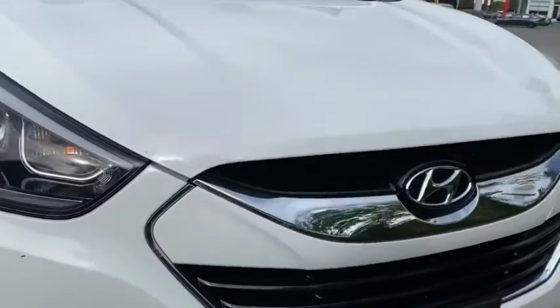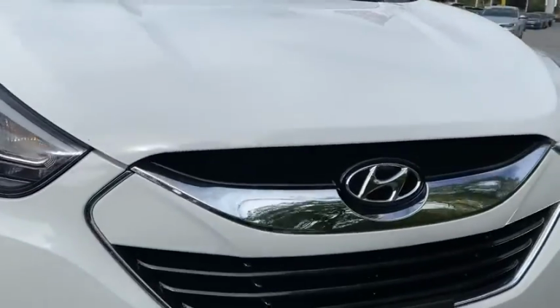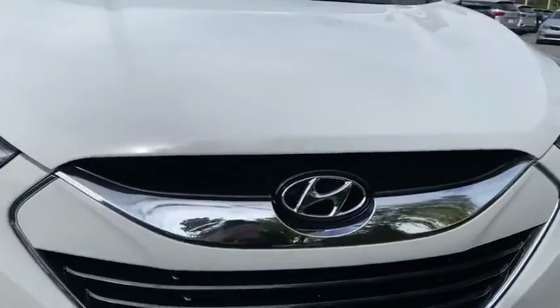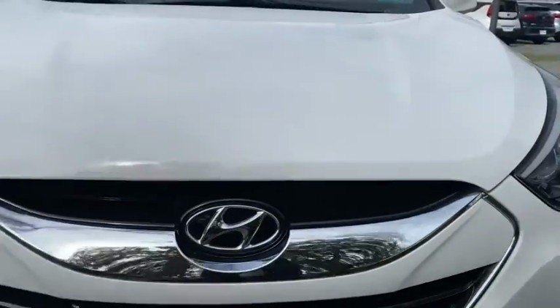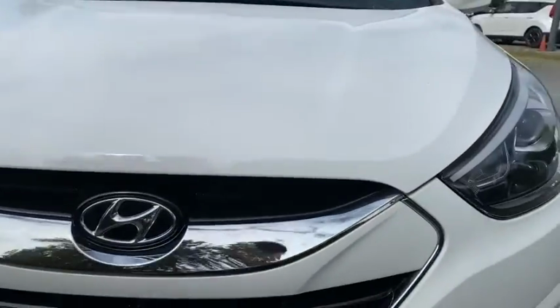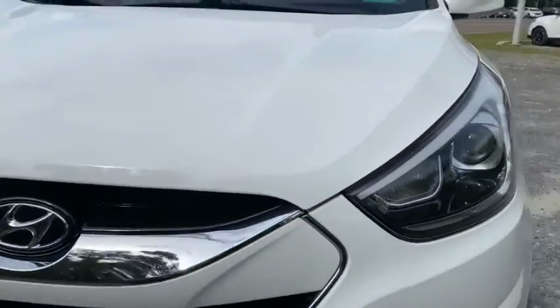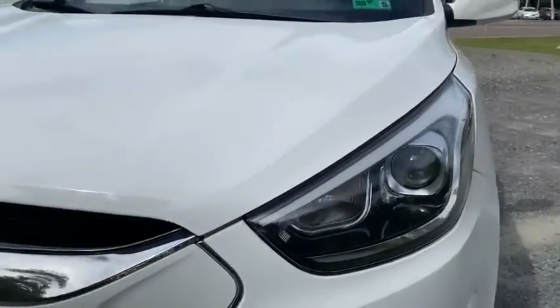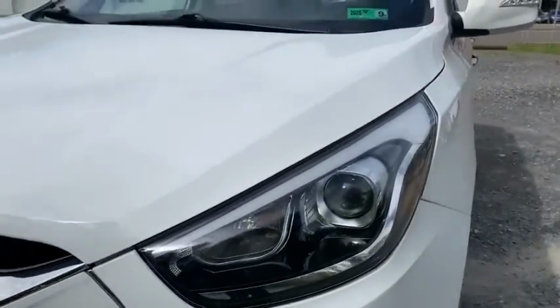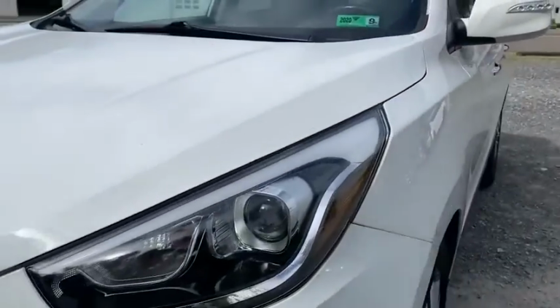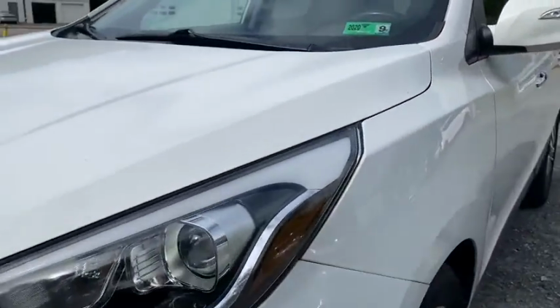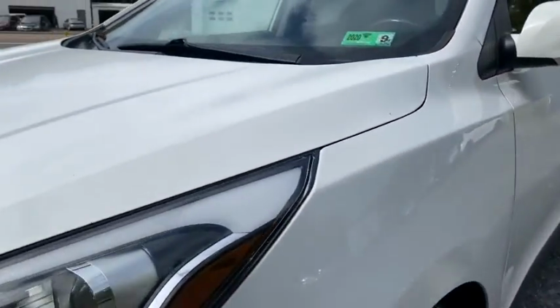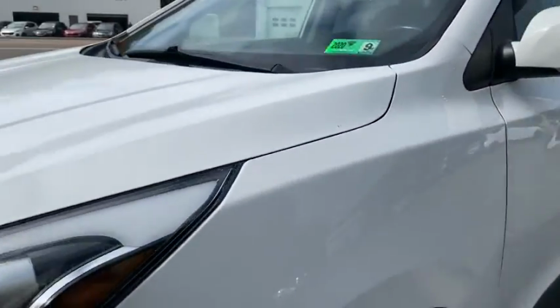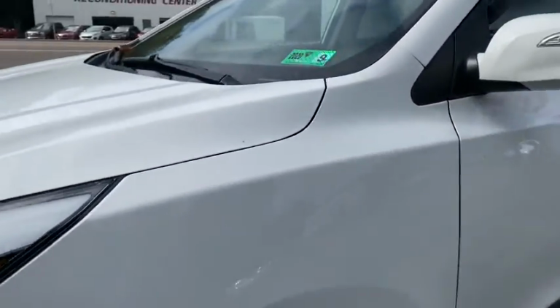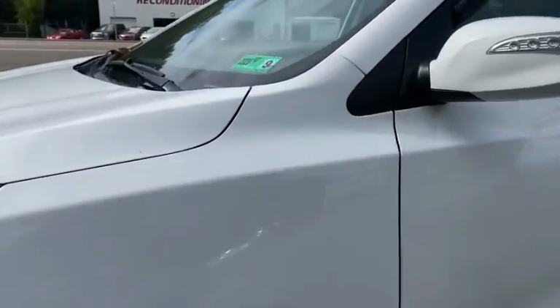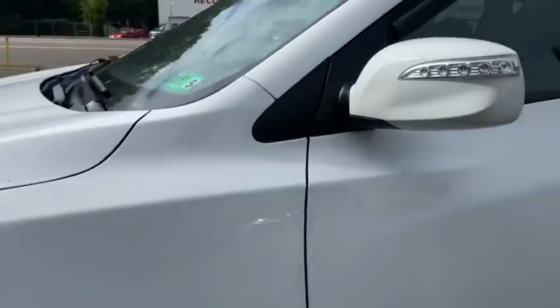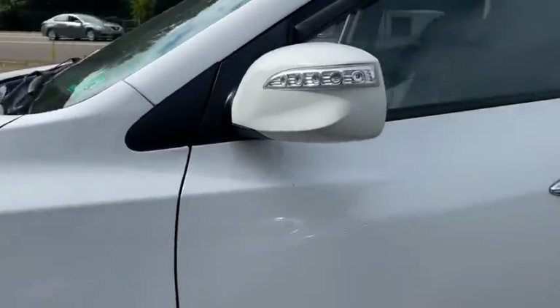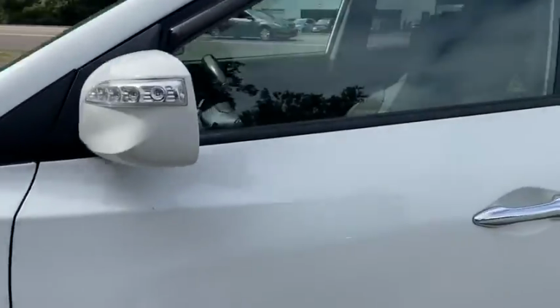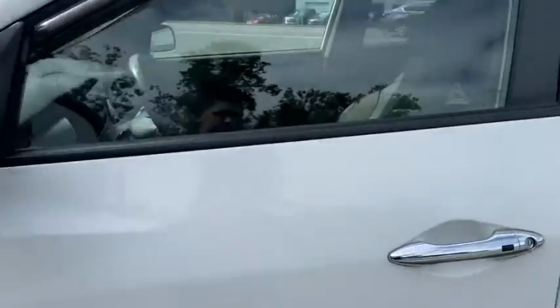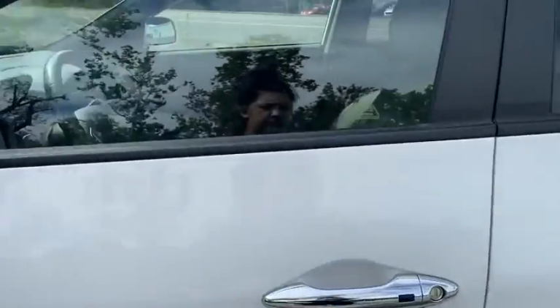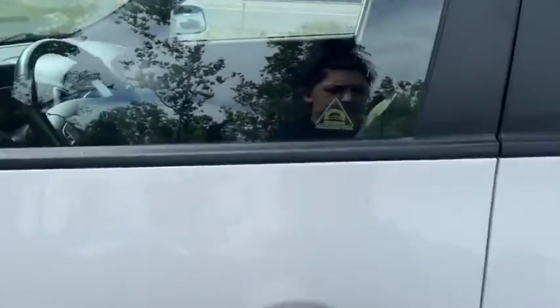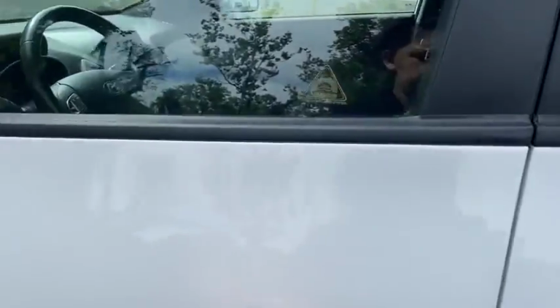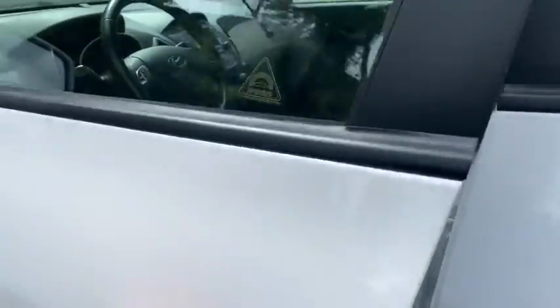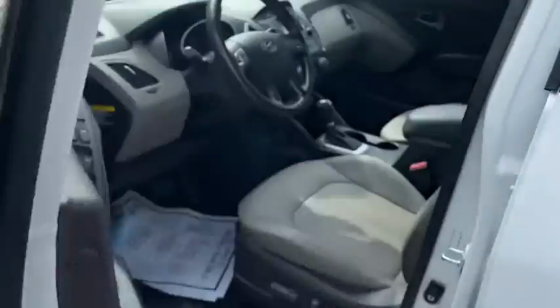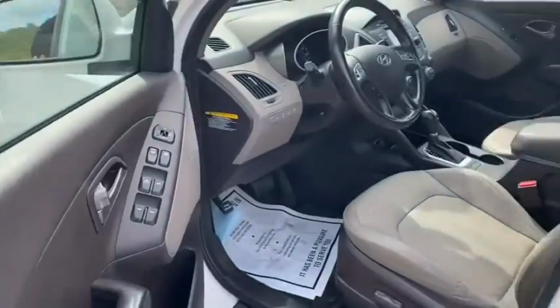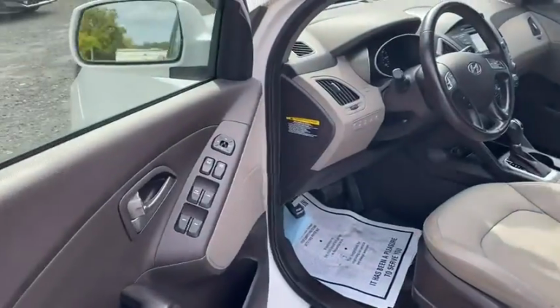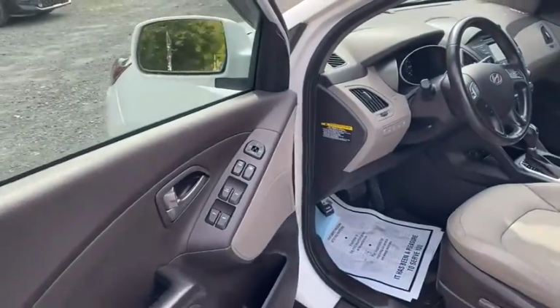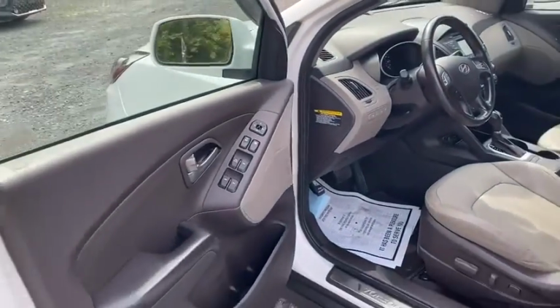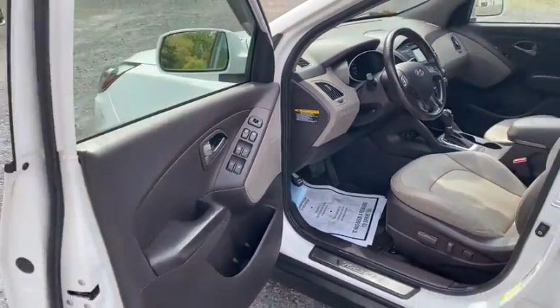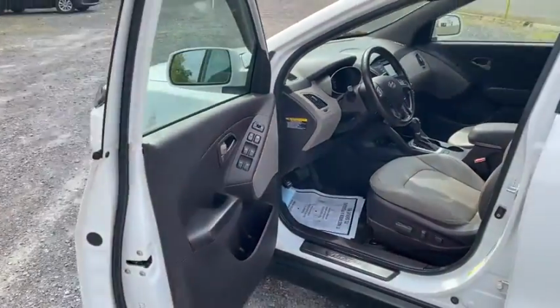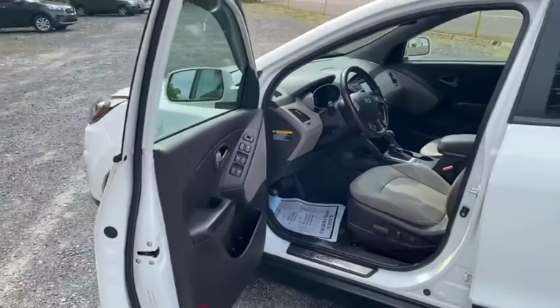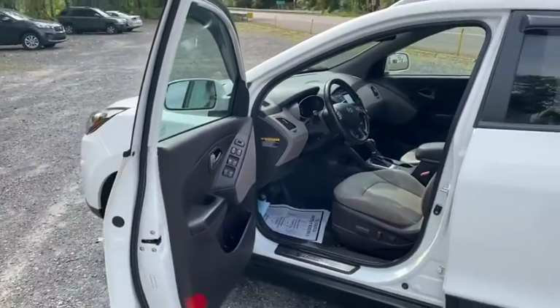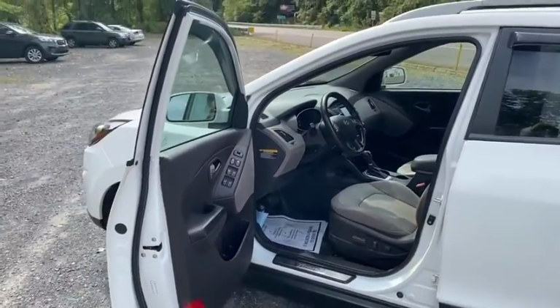Power windows, trip computer, rear window defroster, heated front seats, CD player, brake assist, remote keyless entry, panic alarm, overhead console, cargo net.